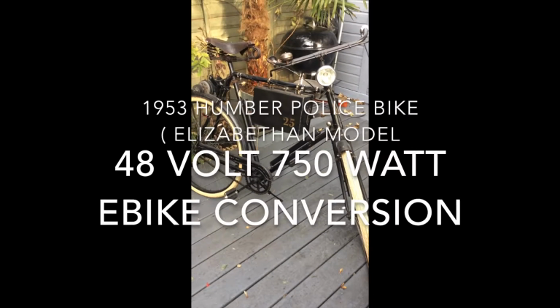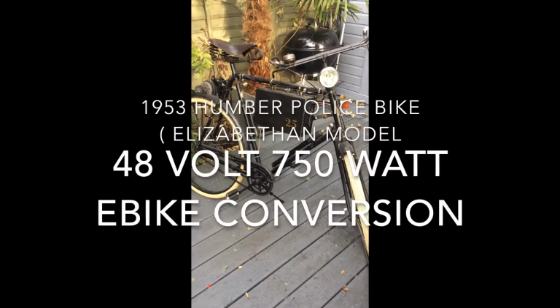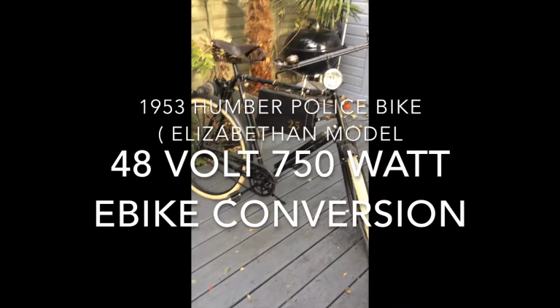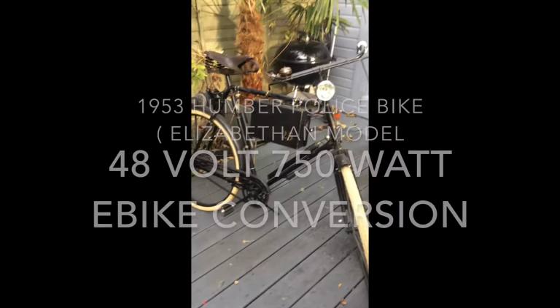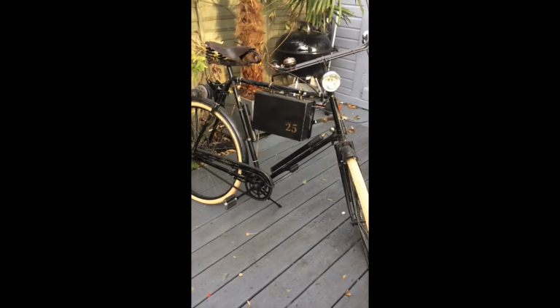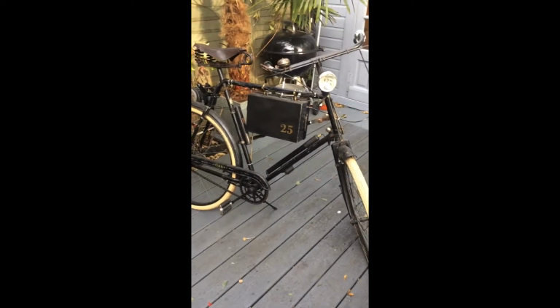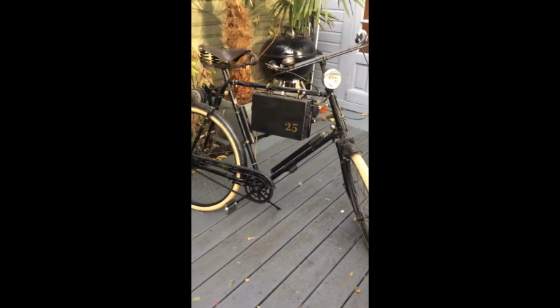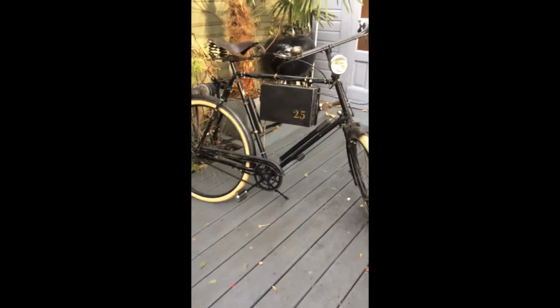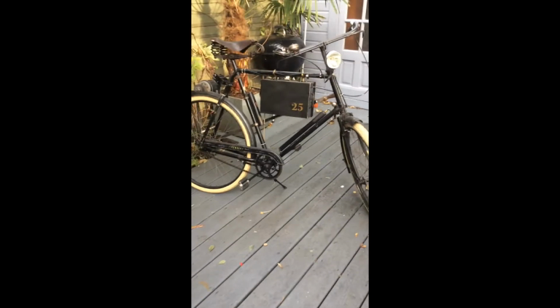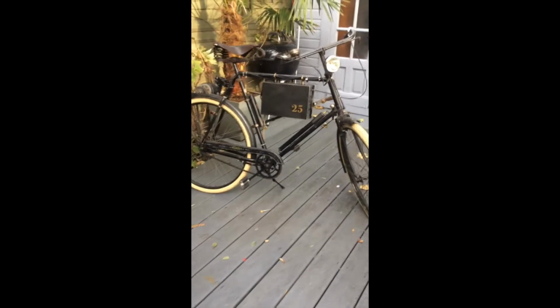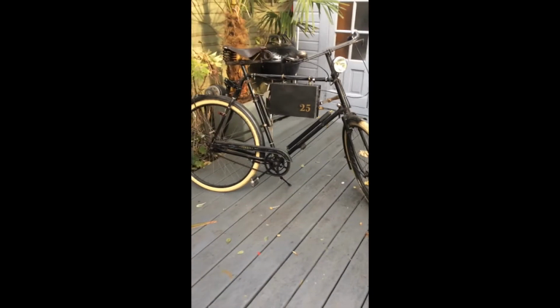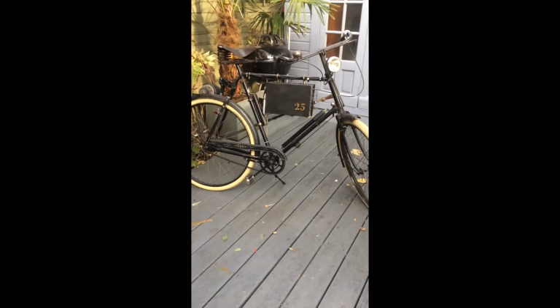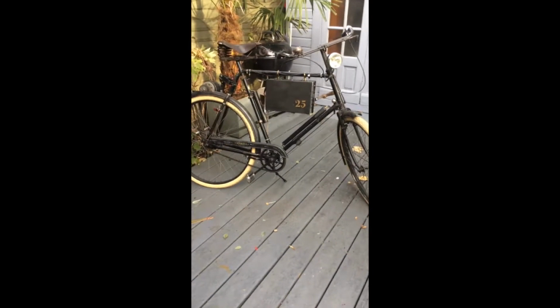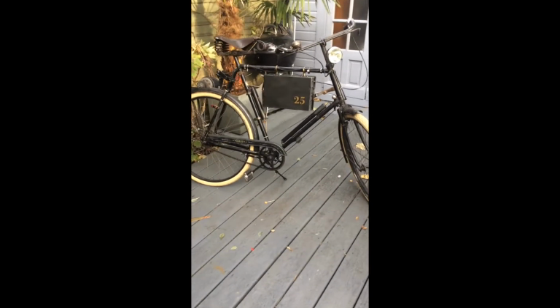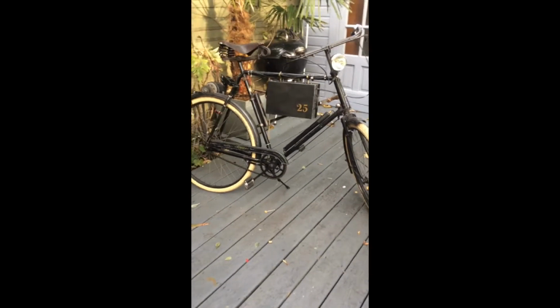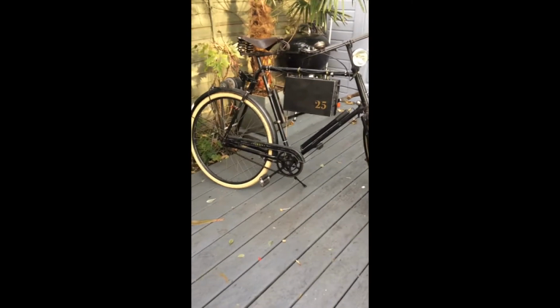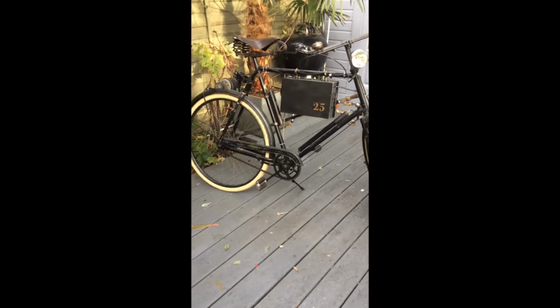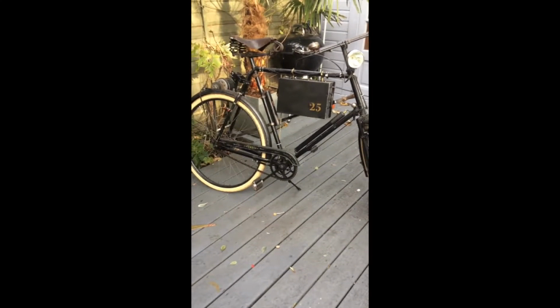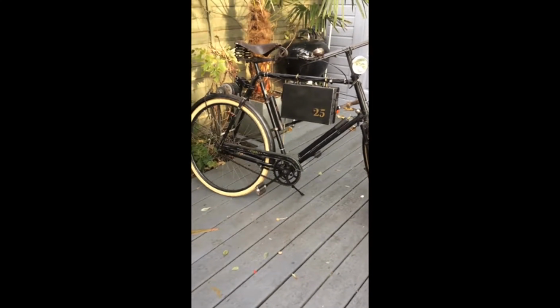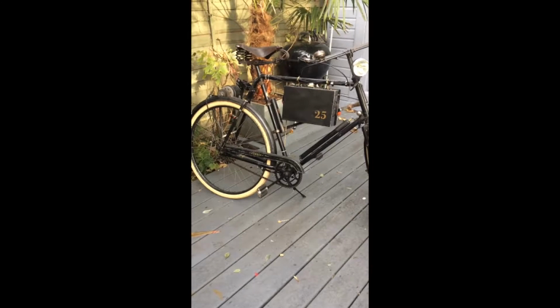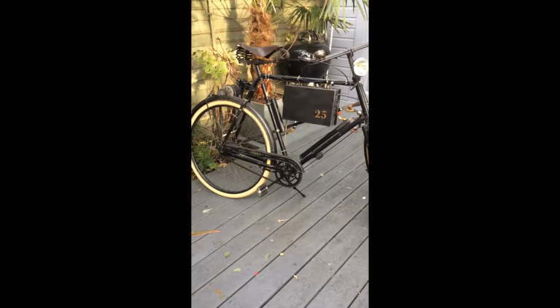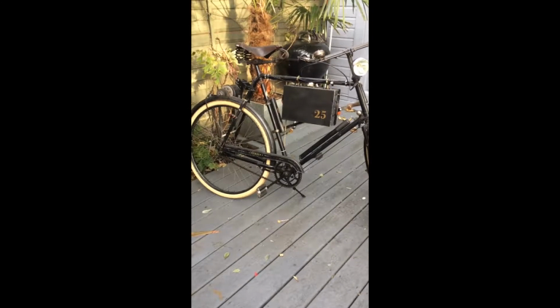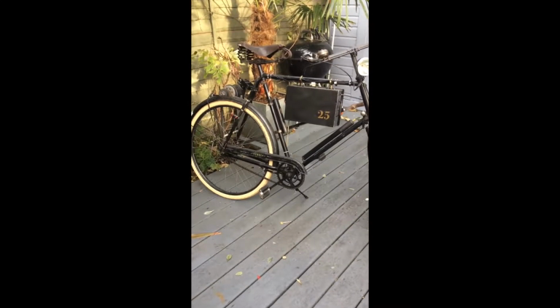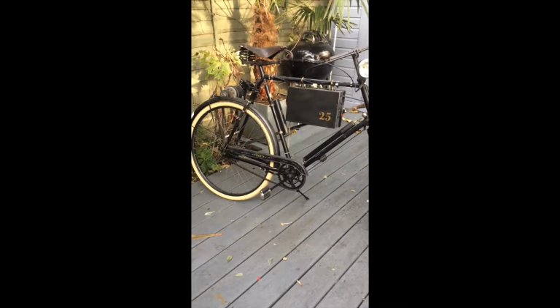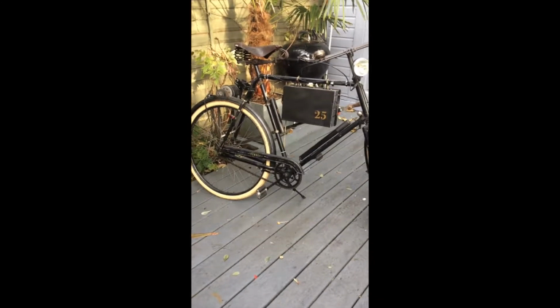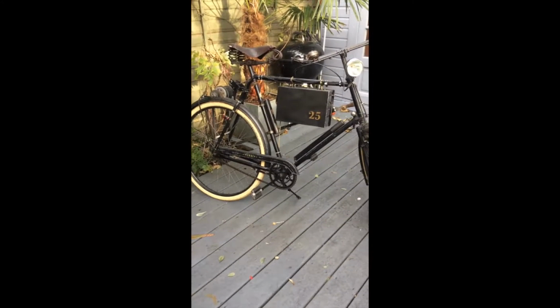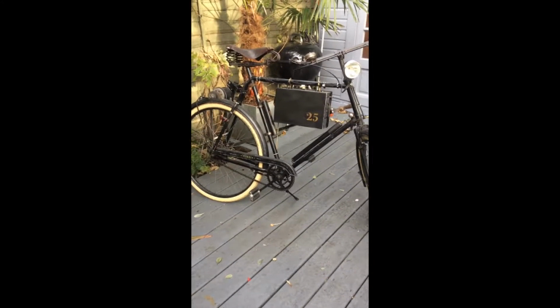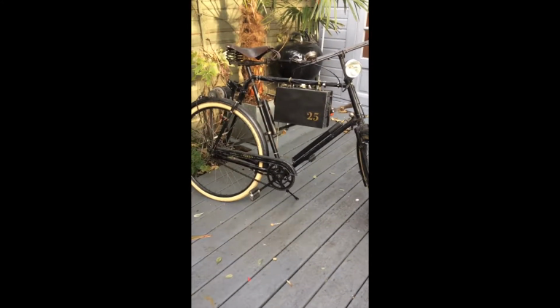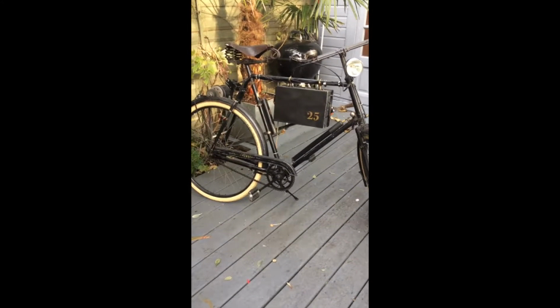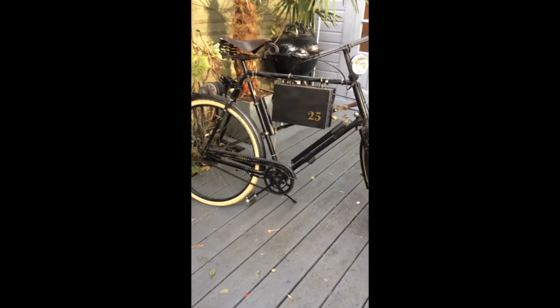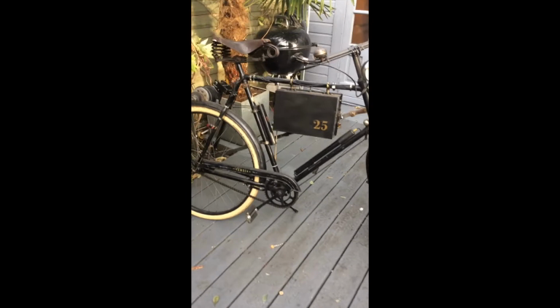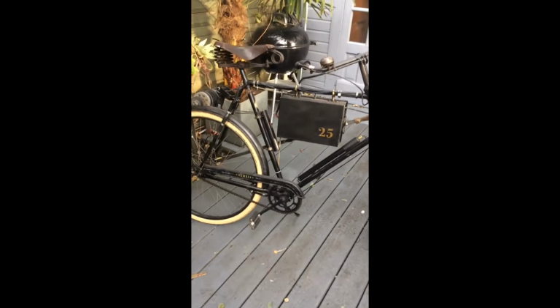This is just a short video about my 1953 Humber police bike. It's an Elizabethan model, brought out in 1953, which I've converted to electric use.